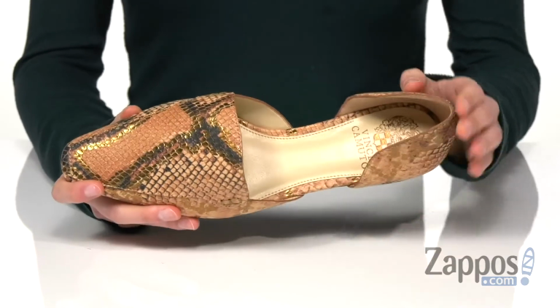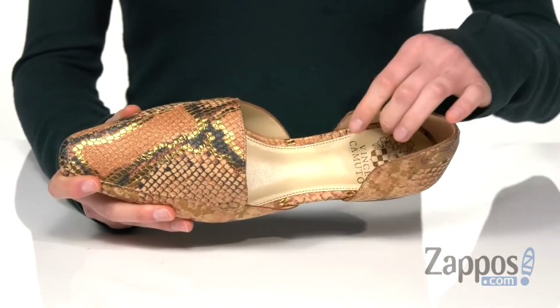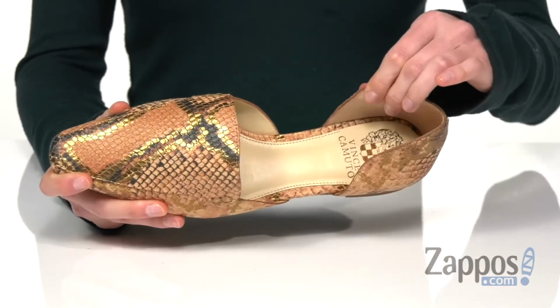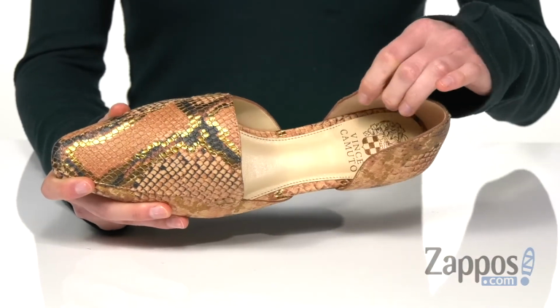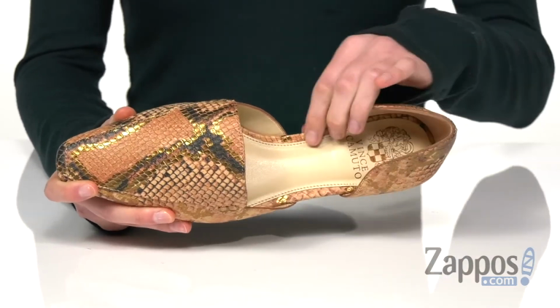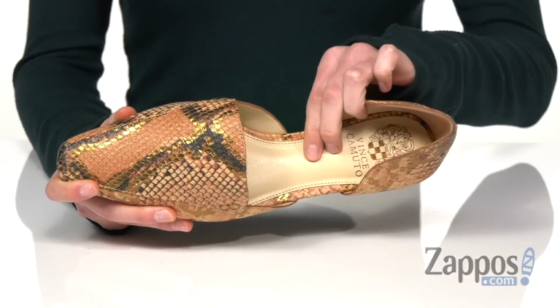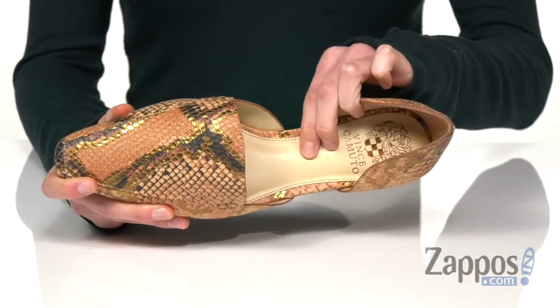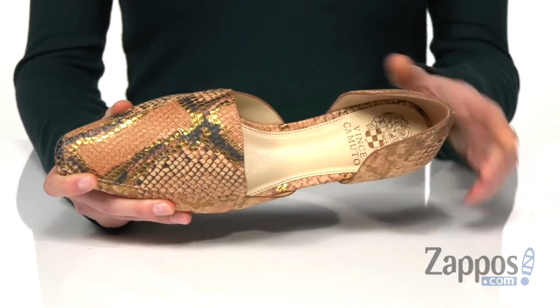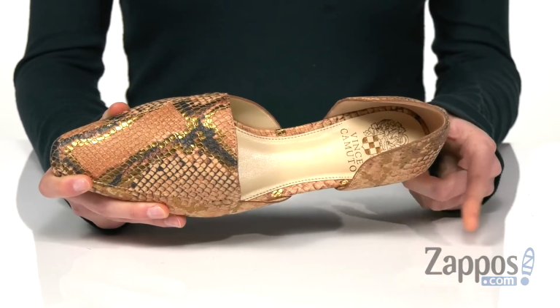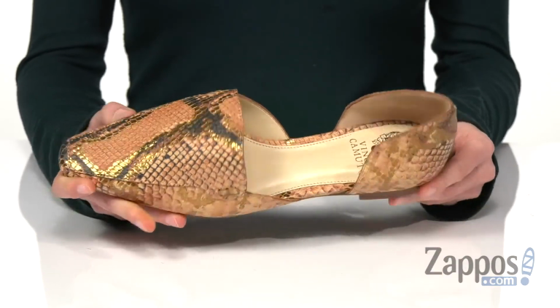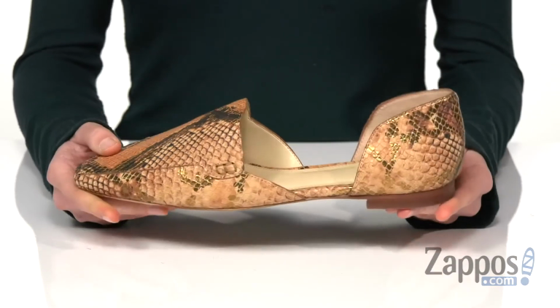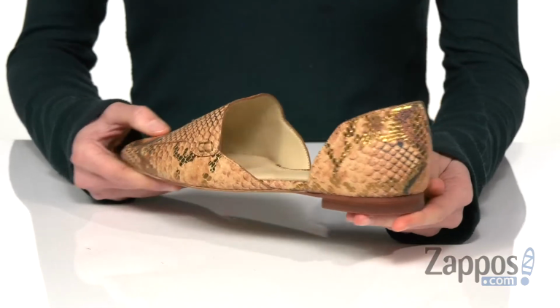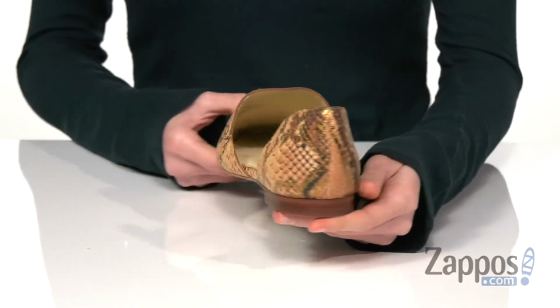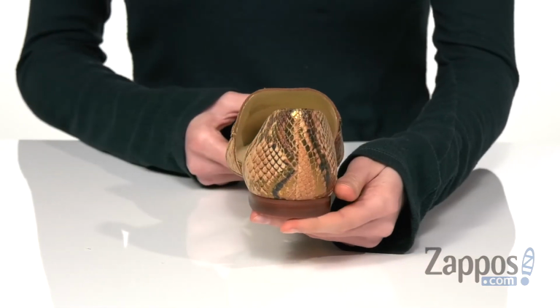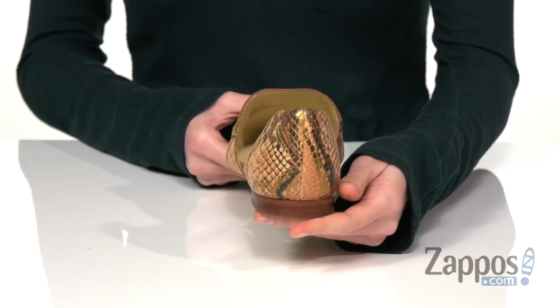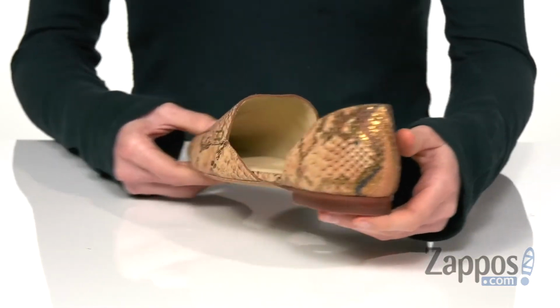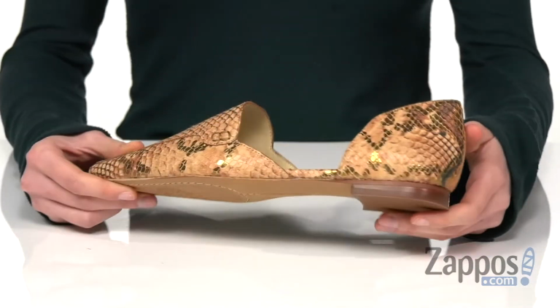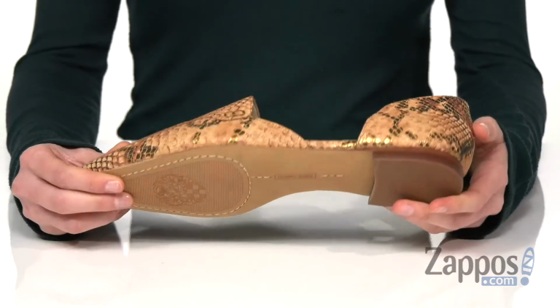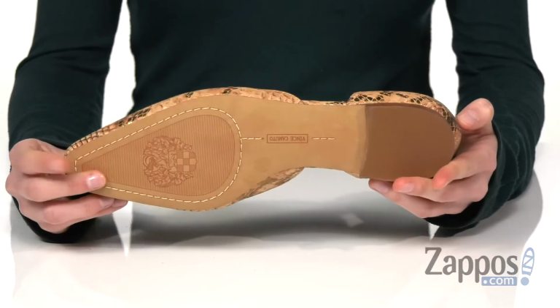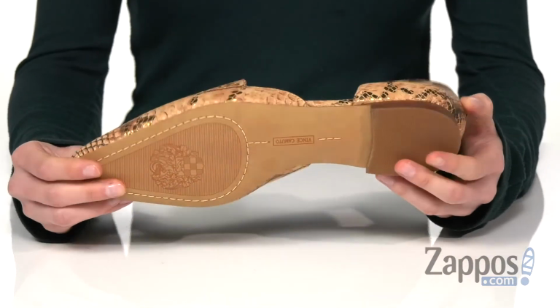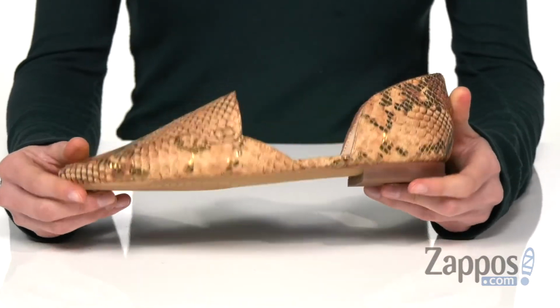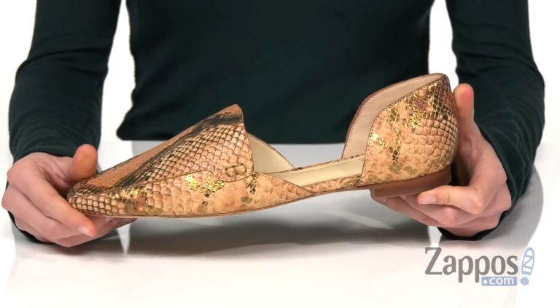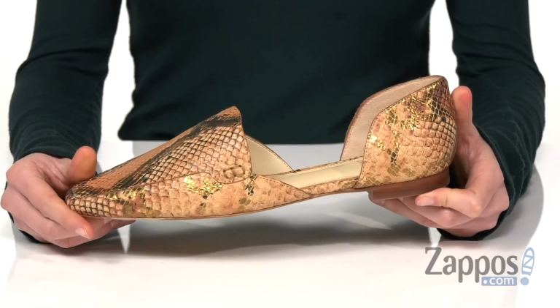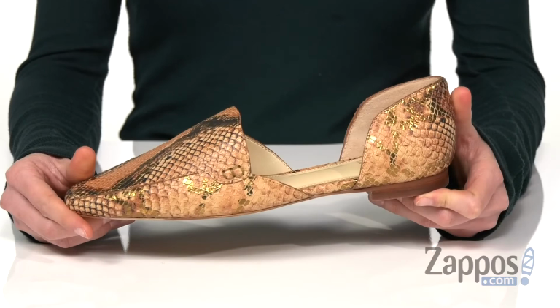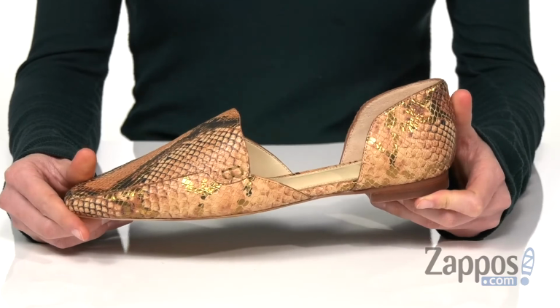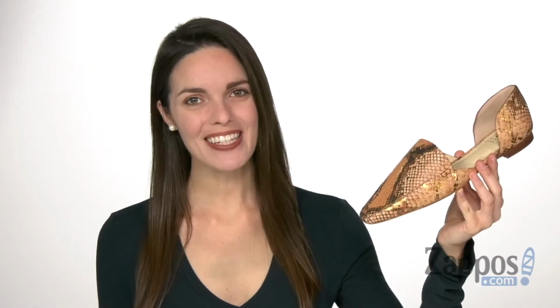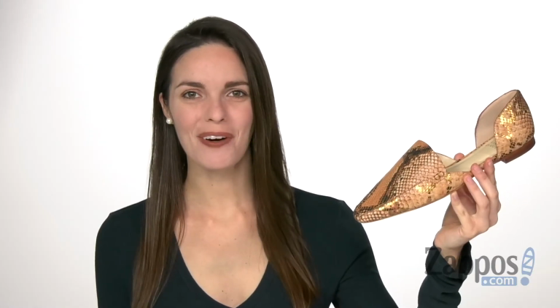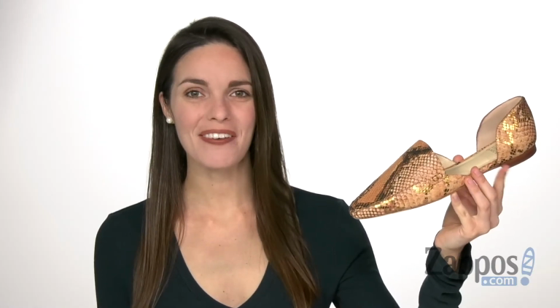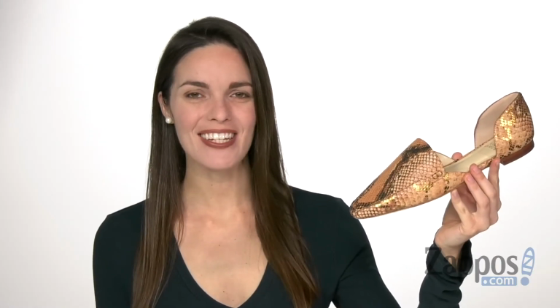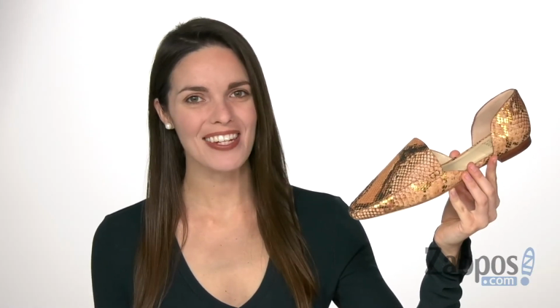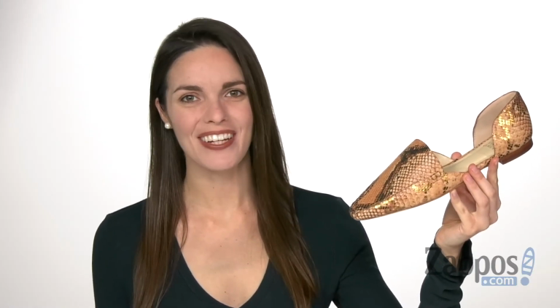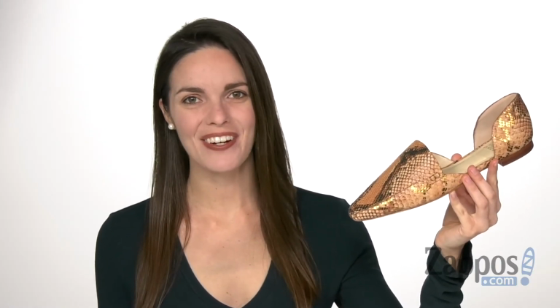Inside has a smooth lining with a padded footbed, and you've got a slight heel at the back that adds just a little boost, all on top of a textured outsole. Spice up your work week with these flats from Vince Camuto.